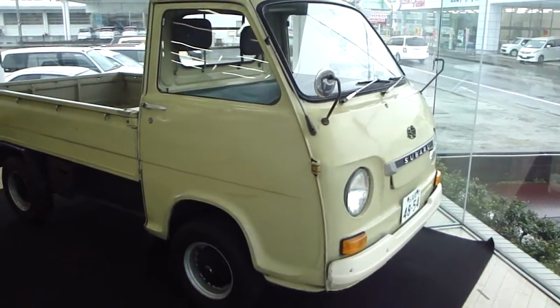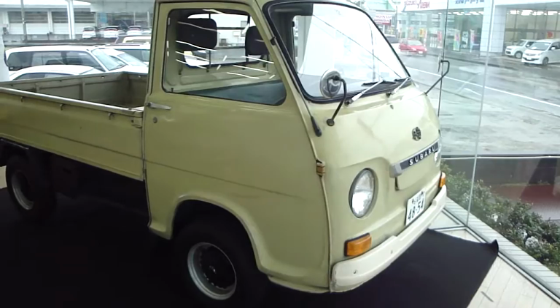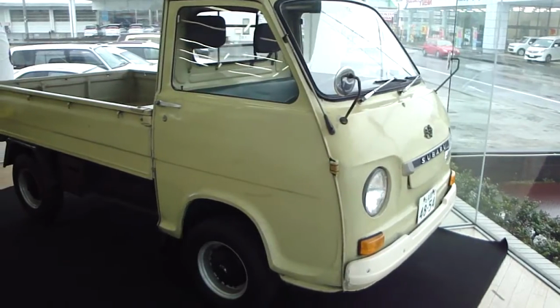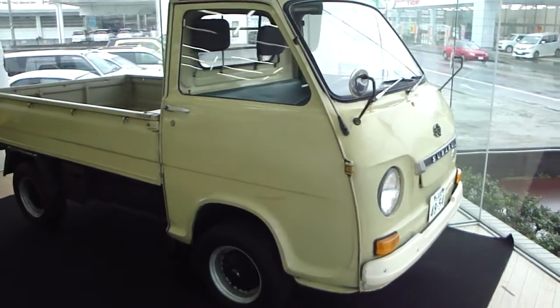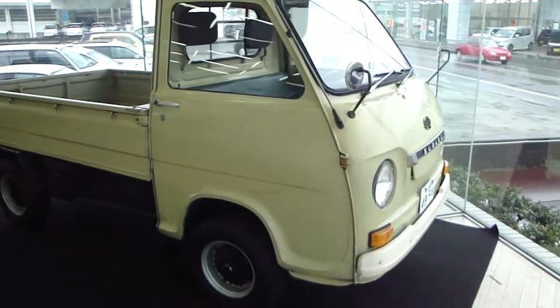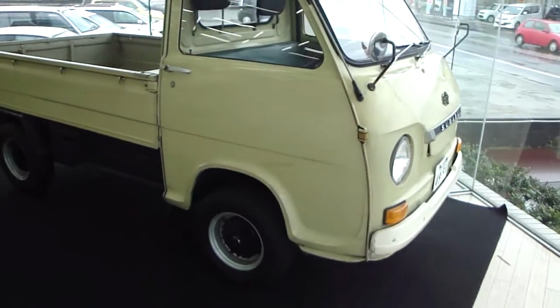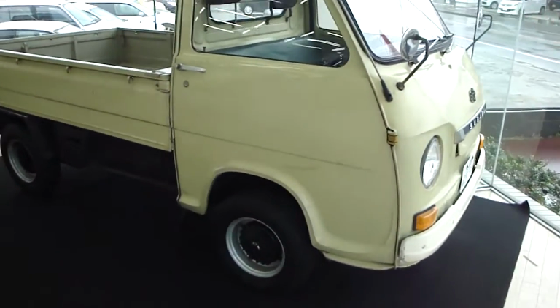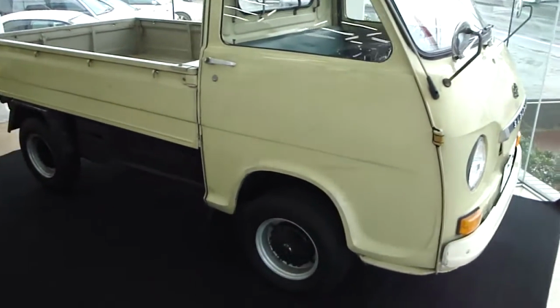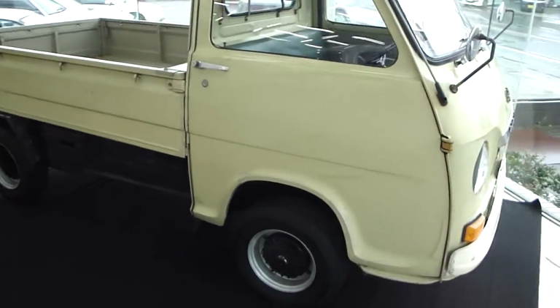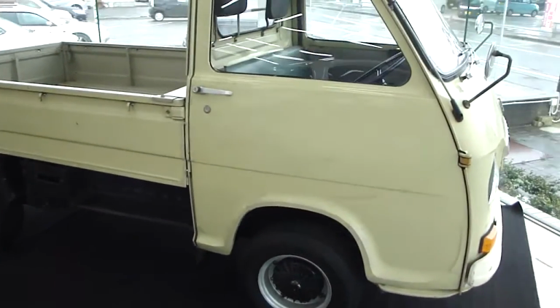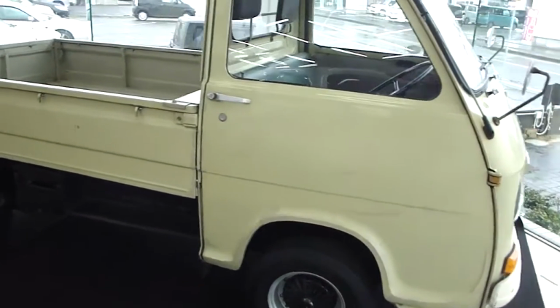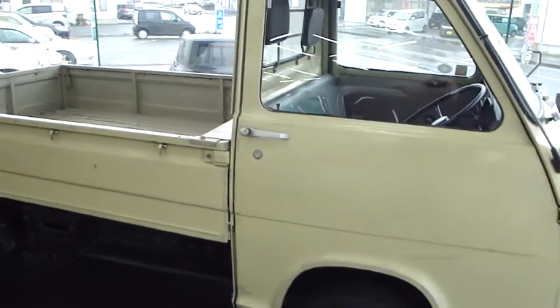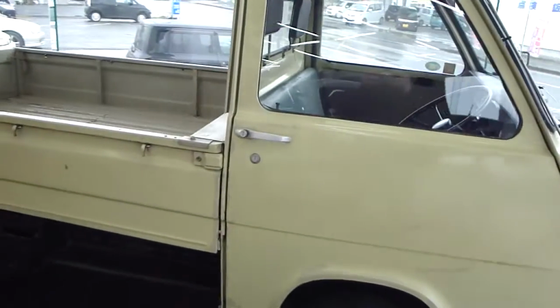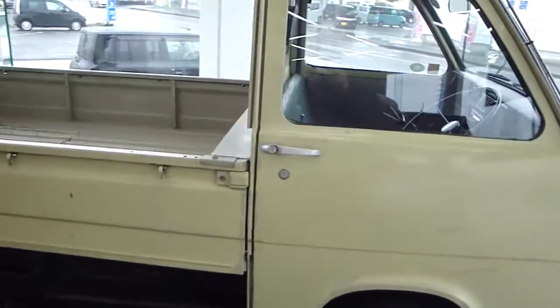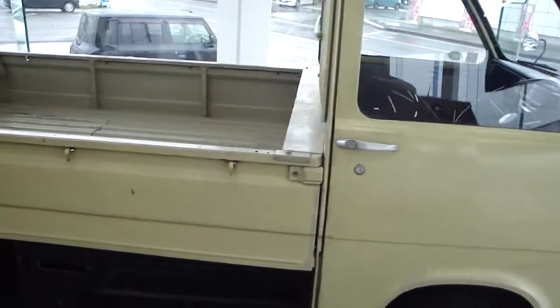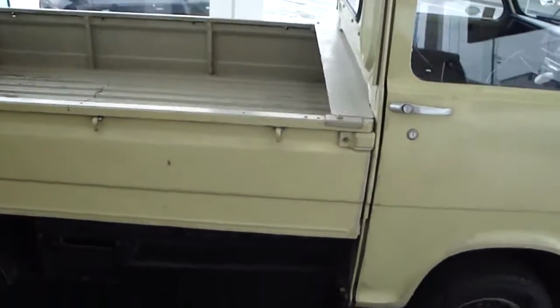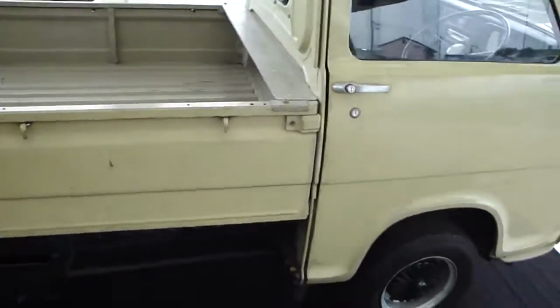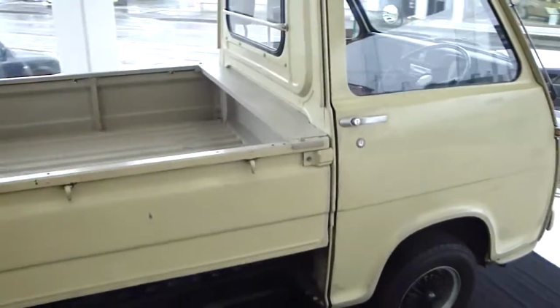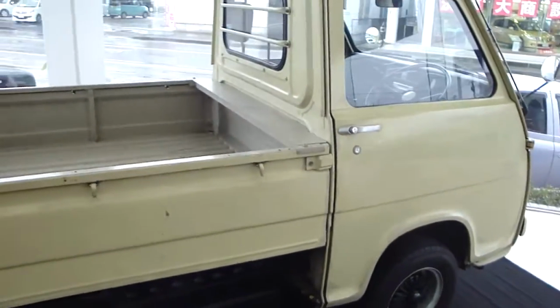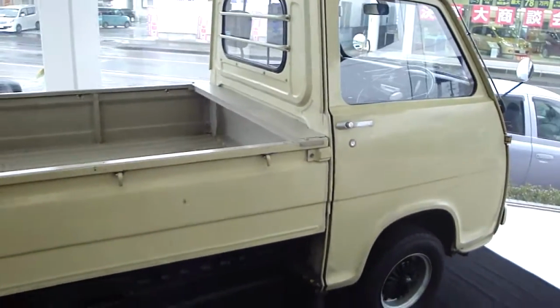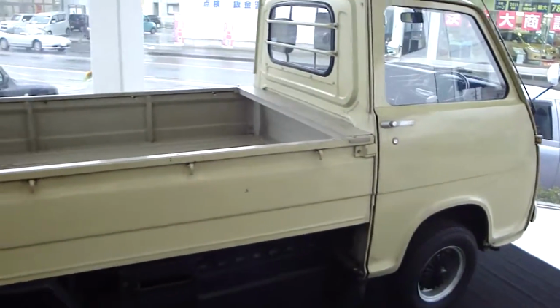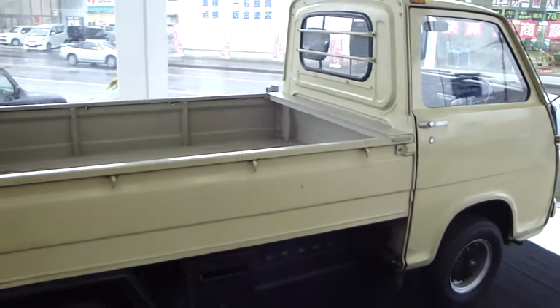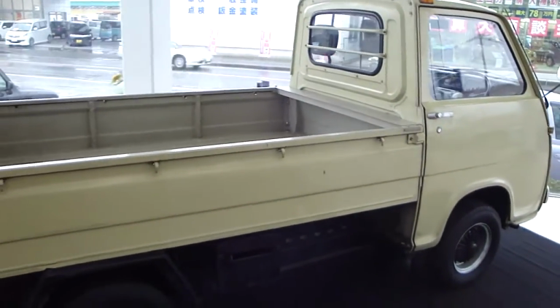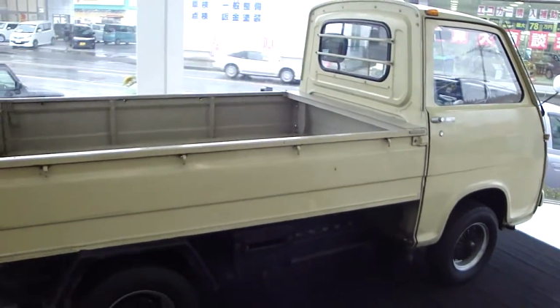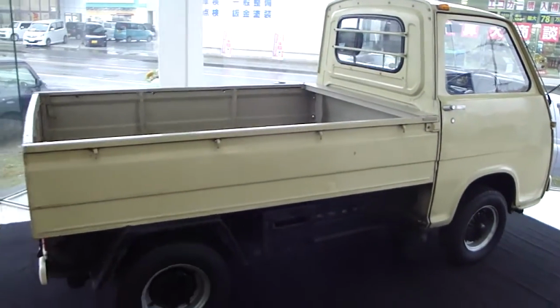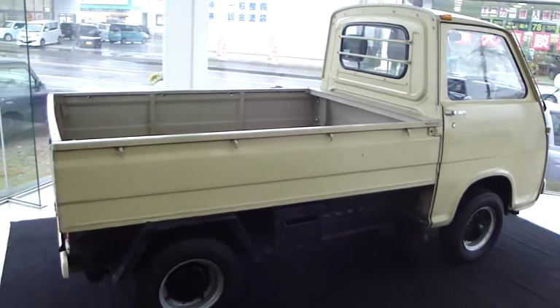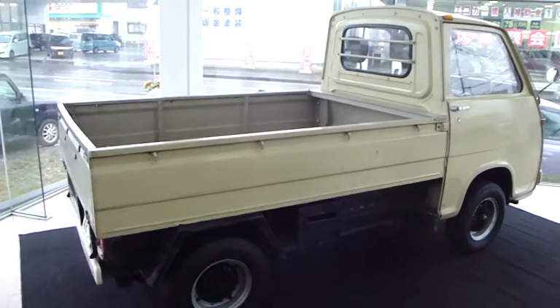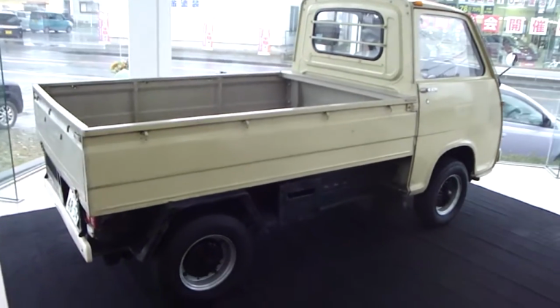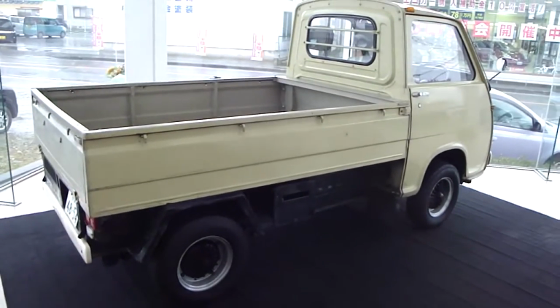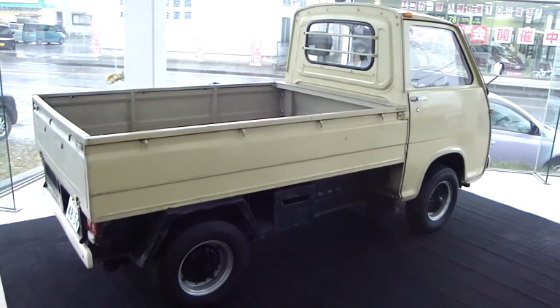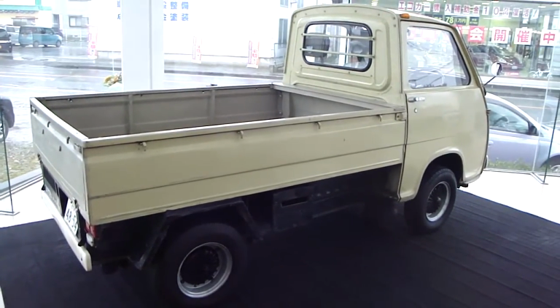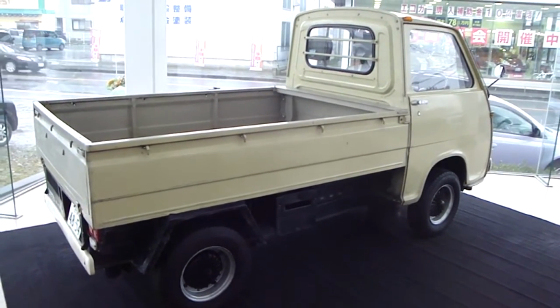The engine is a 360cc engine and I really don't know much more about the car than that, but it's a 1970 model and here it is, back at Subaru.